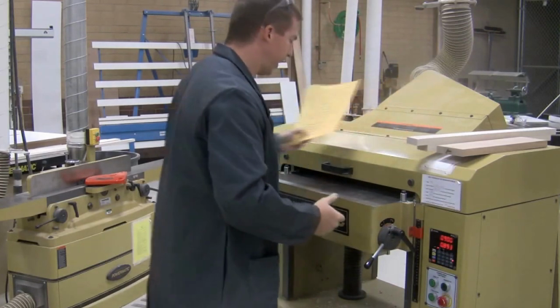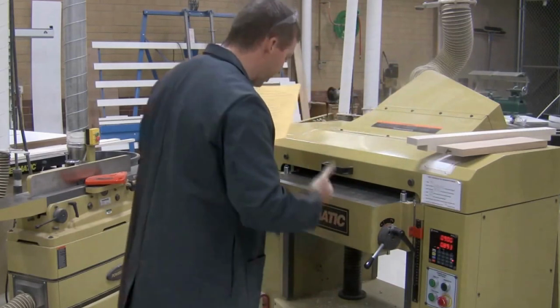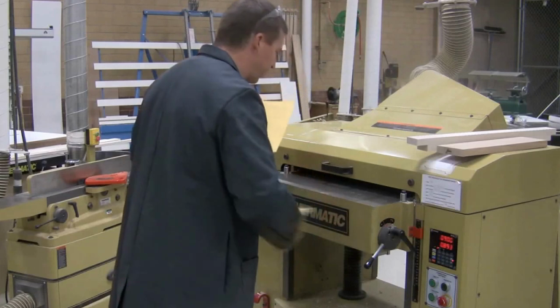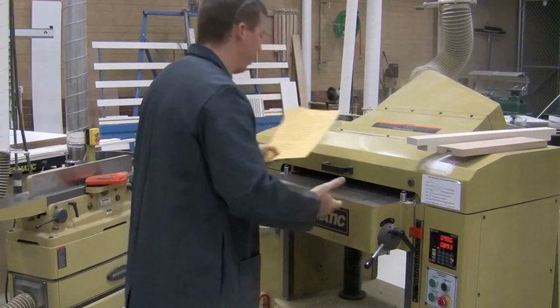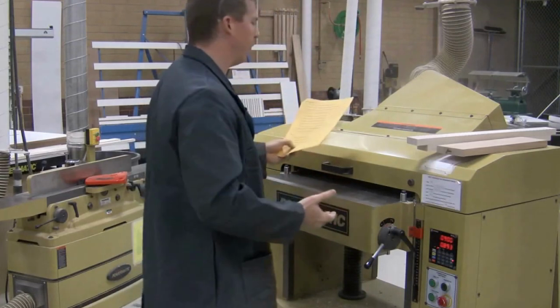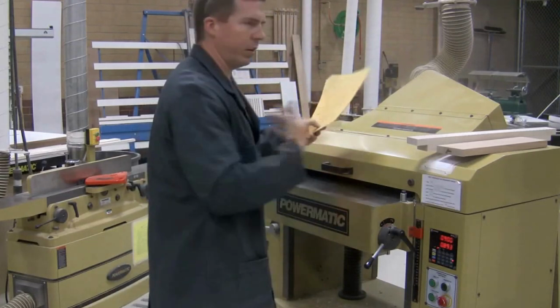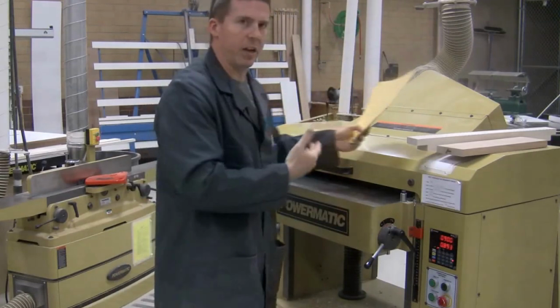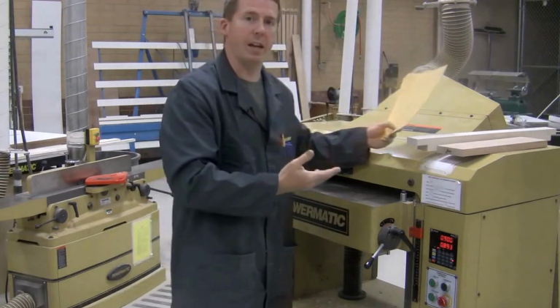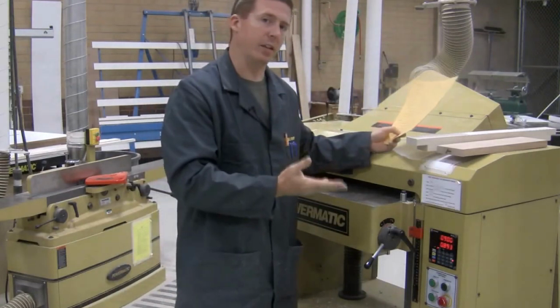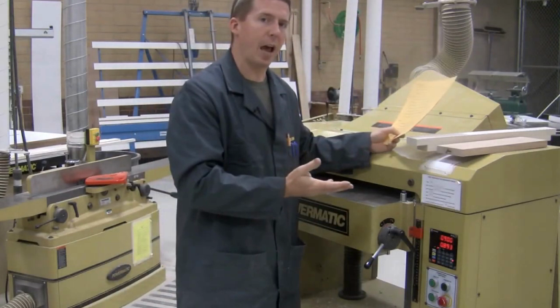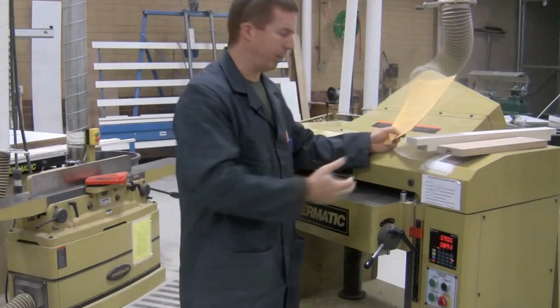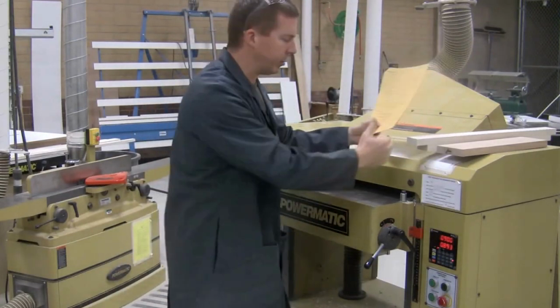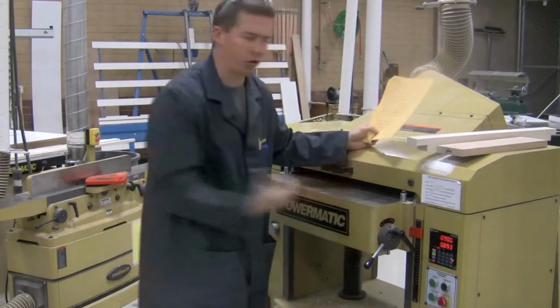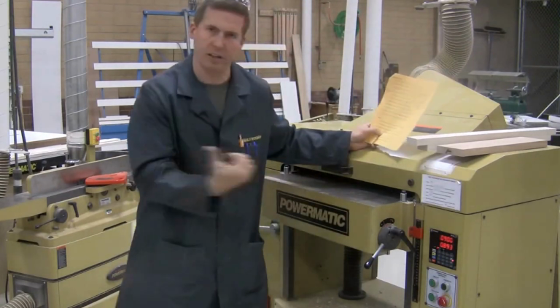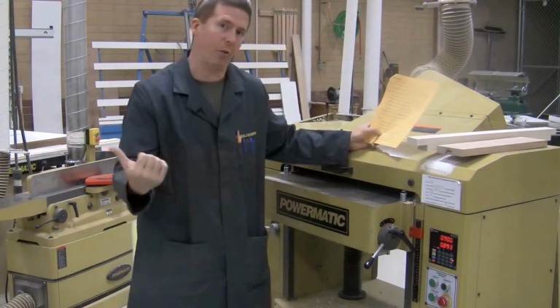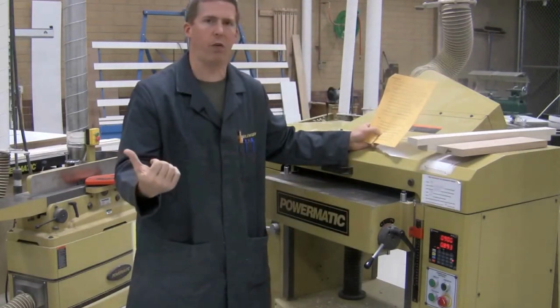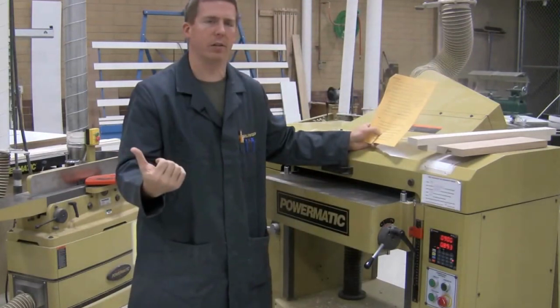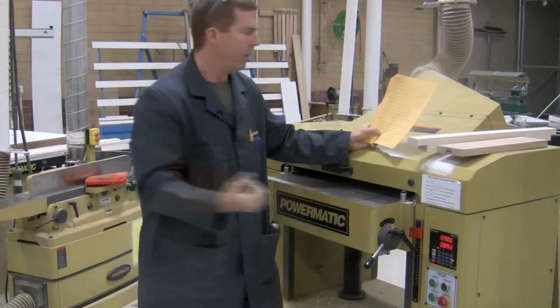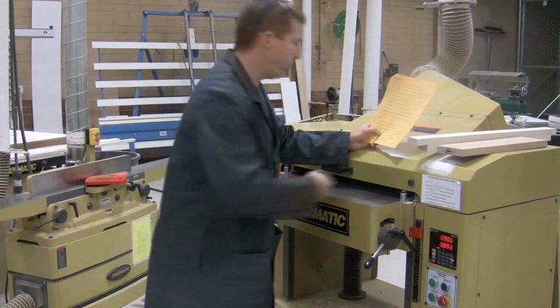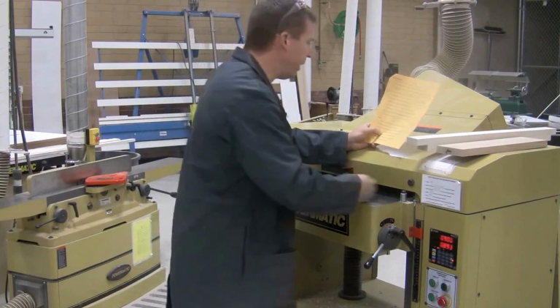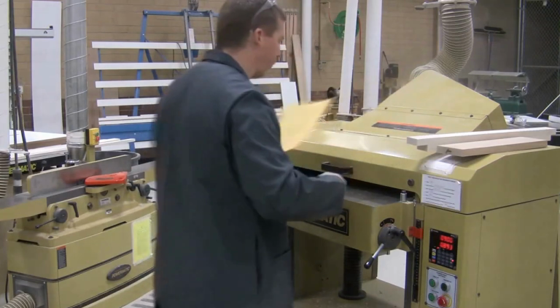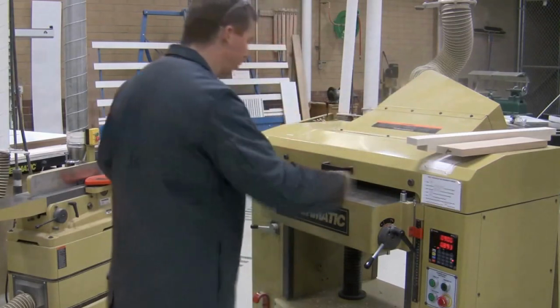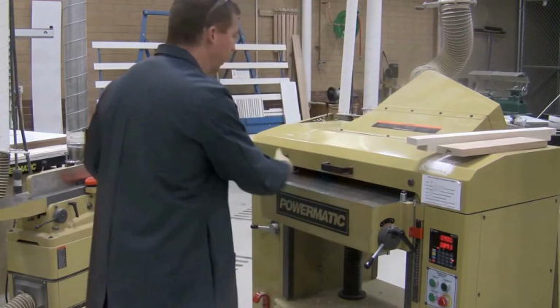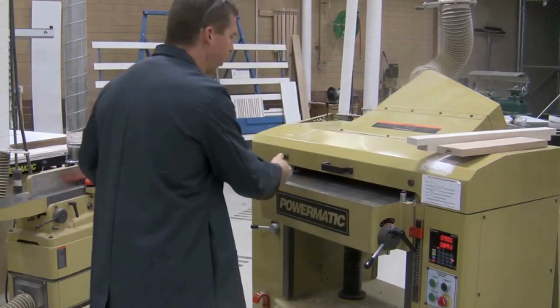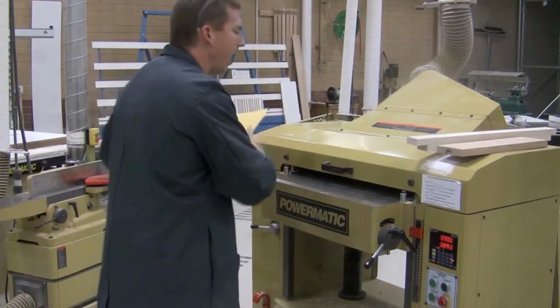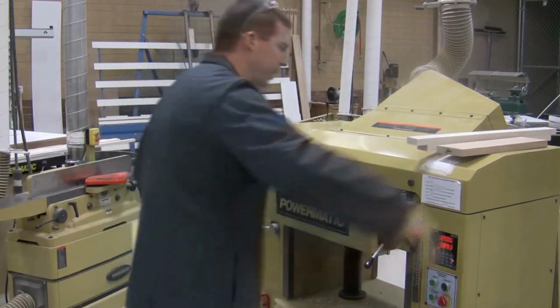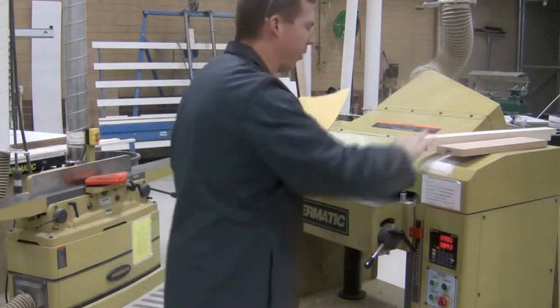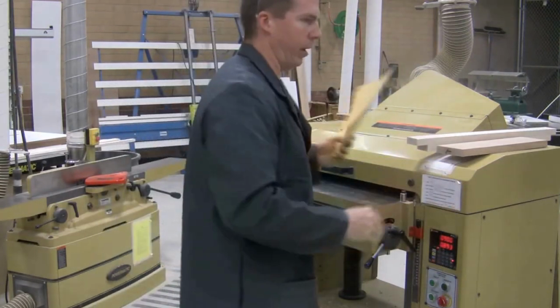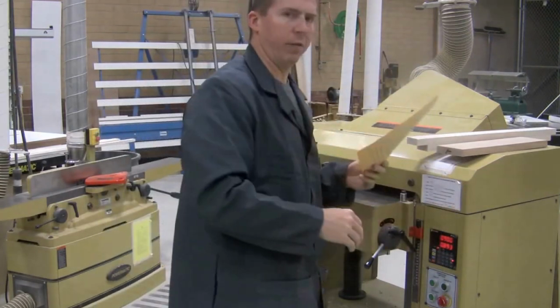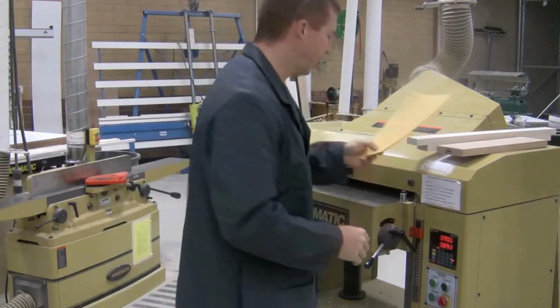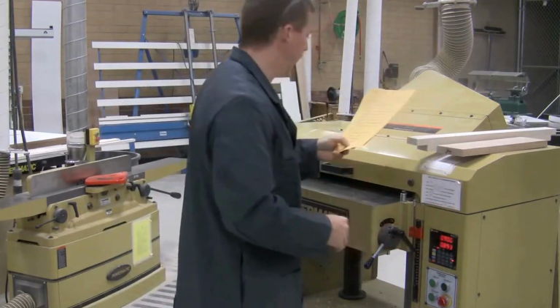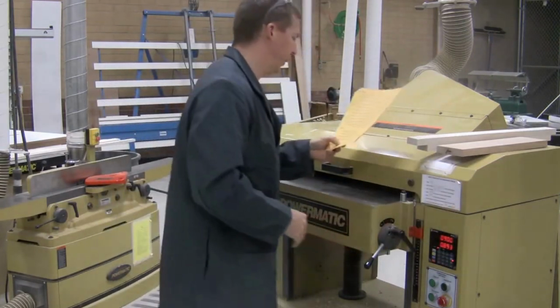Never stand directly in front of the machine, because if anything happens the blades are pushing things out the front. Put them in there — of course you're standing at the side — then get out of the way and stand off to the side.